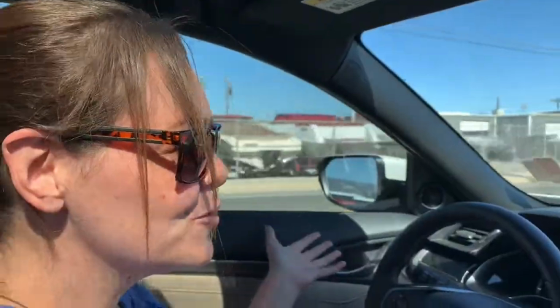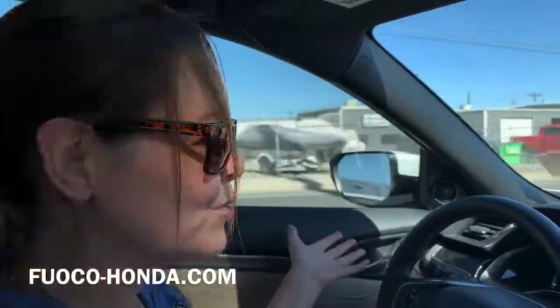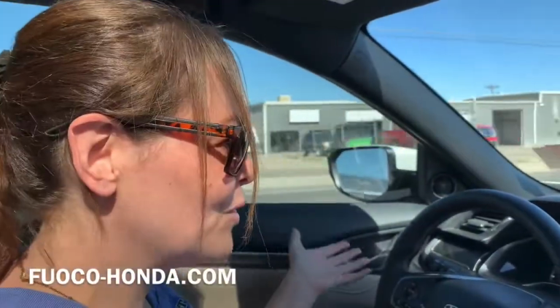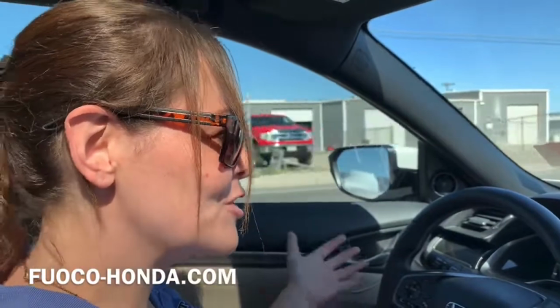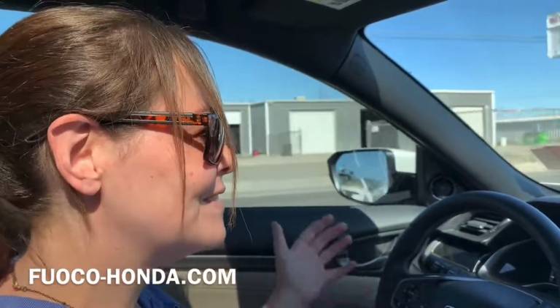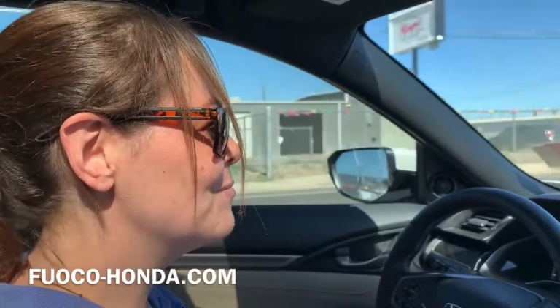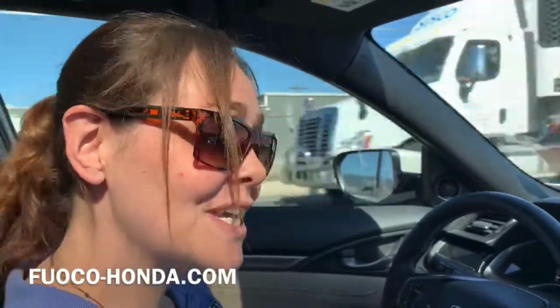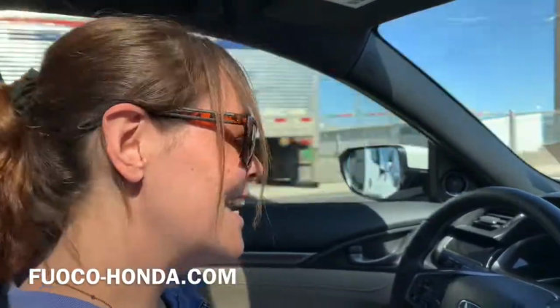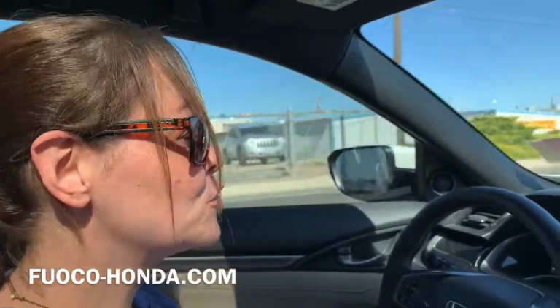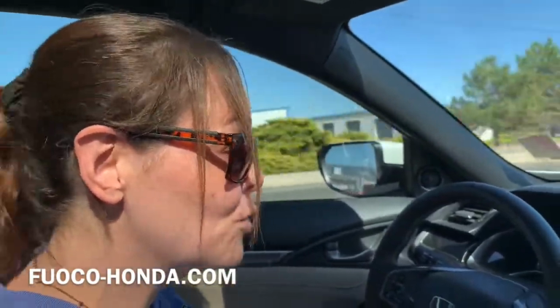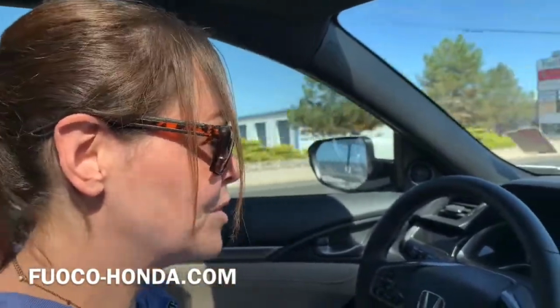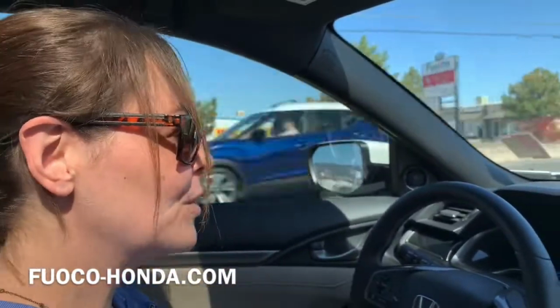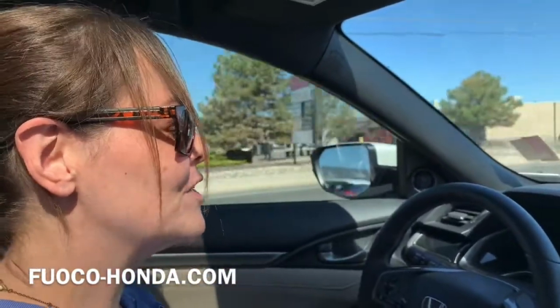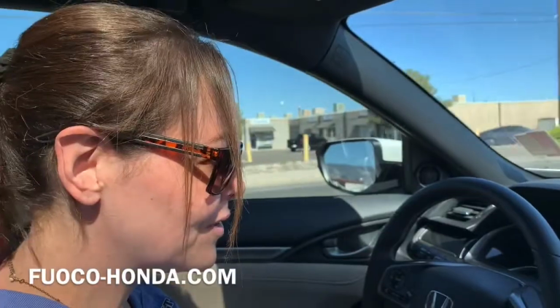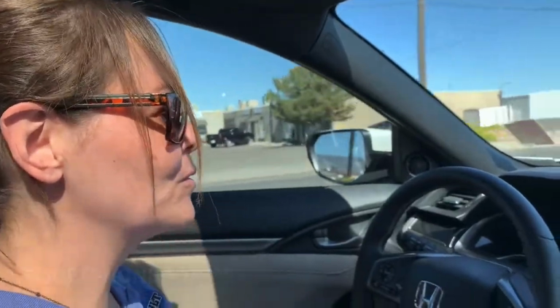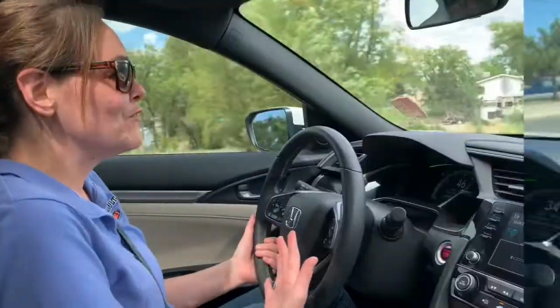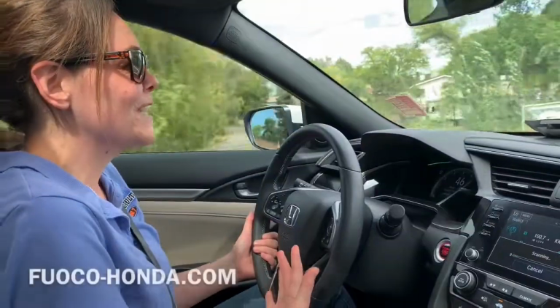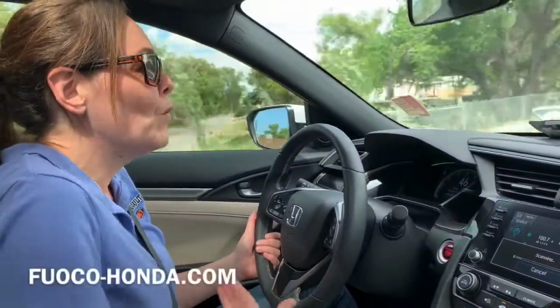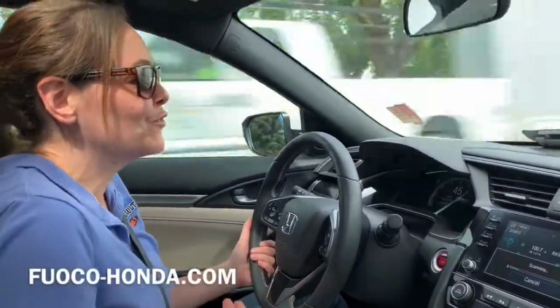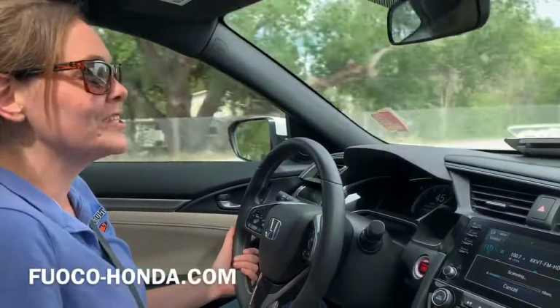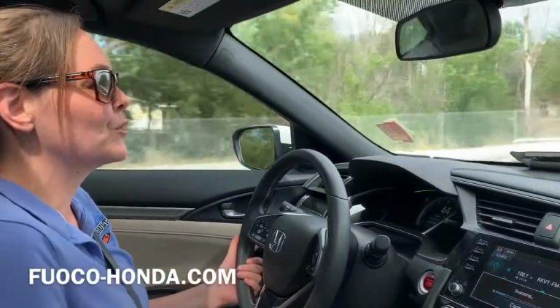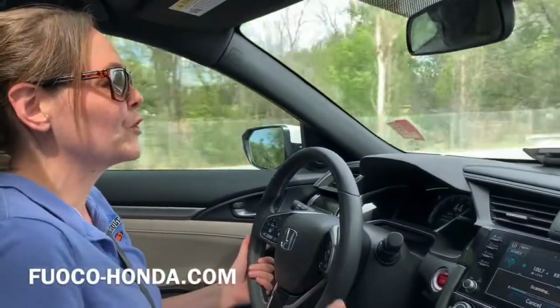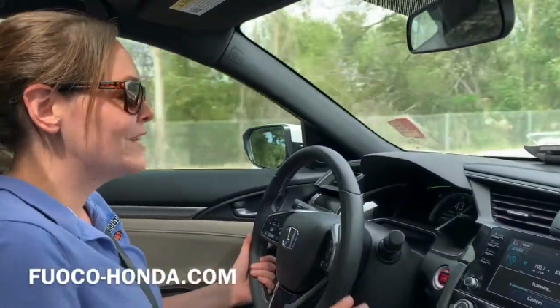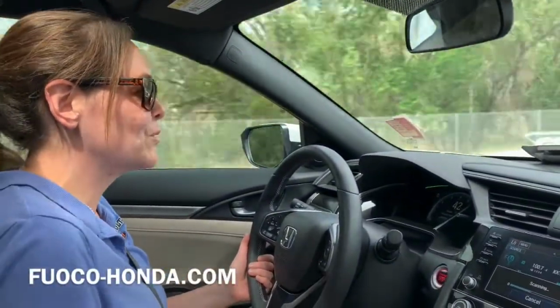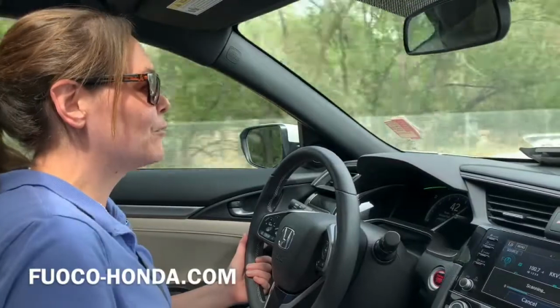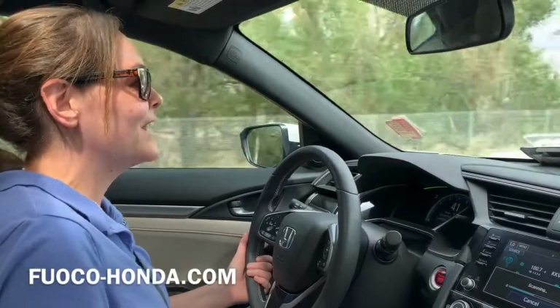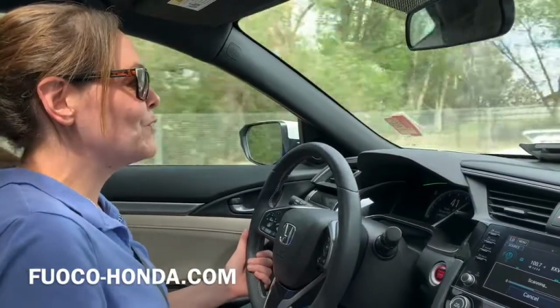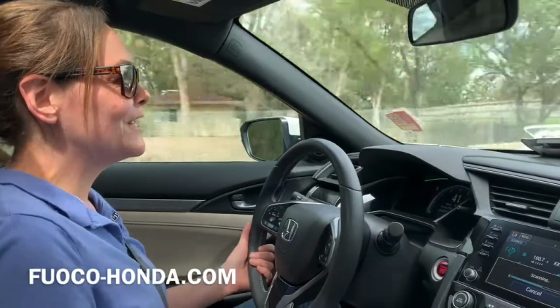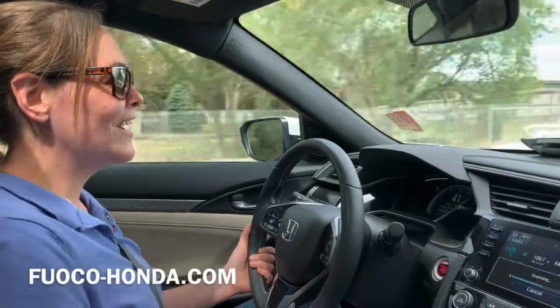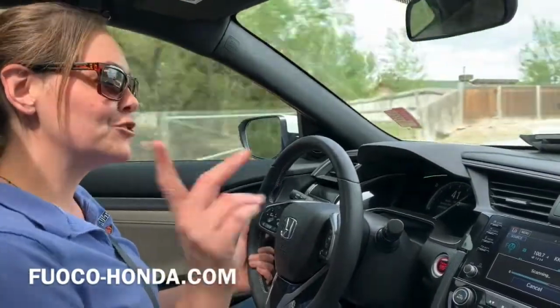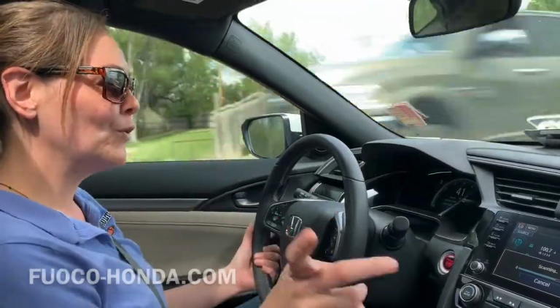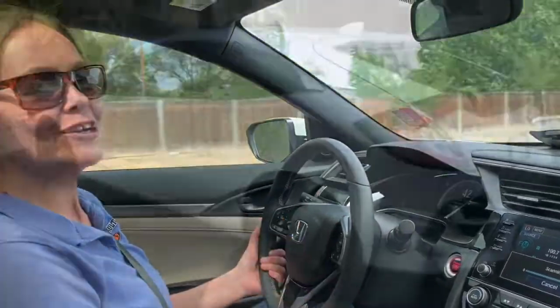Get your test drive scheduled at Fuco-Honda.com — it's very easy. Their showroom is open so you can go in and check out the vehicles. Just tell them what works for you and what time, and they'll schedule around that. Go to Fuco-Honda.com and test drive your new car today.